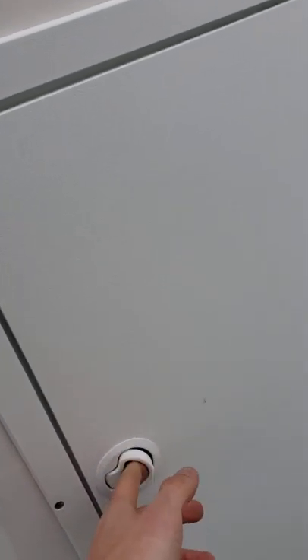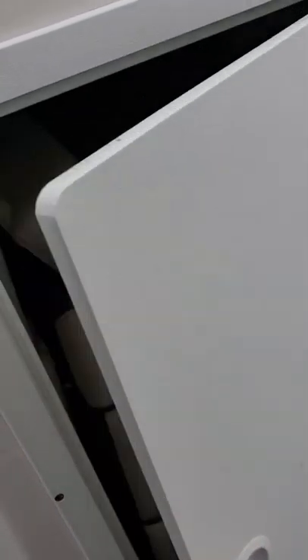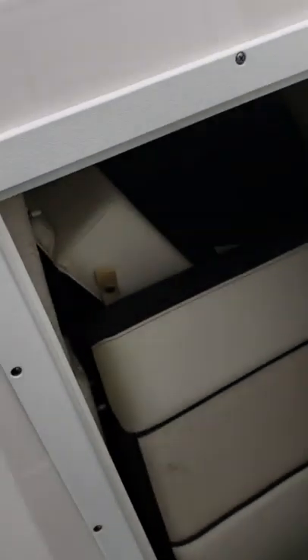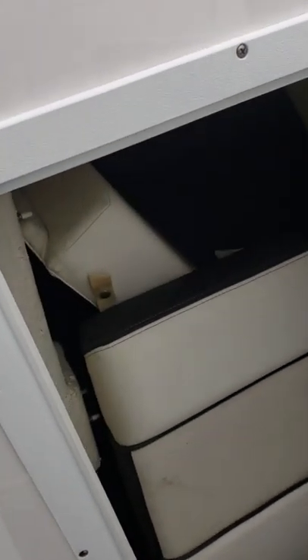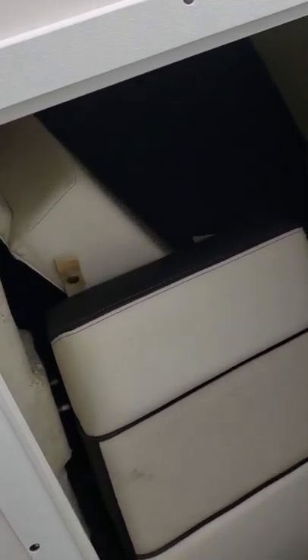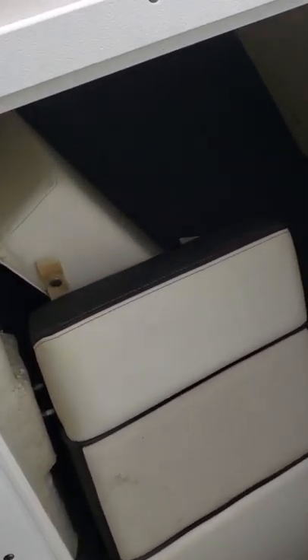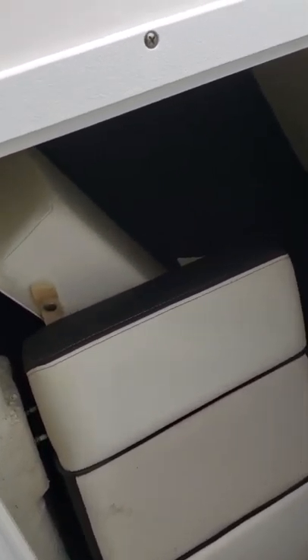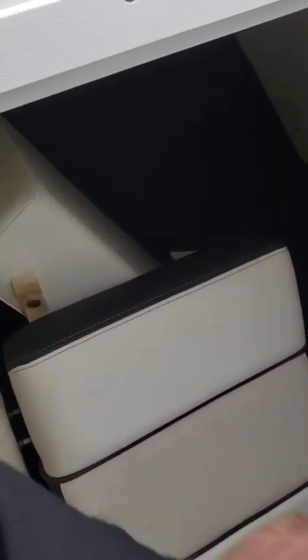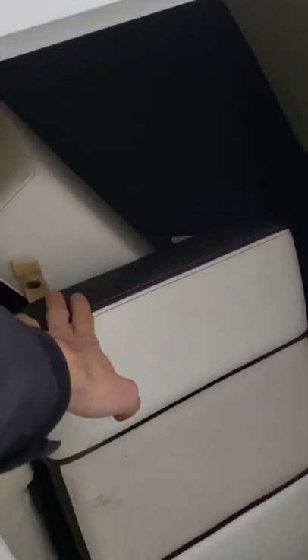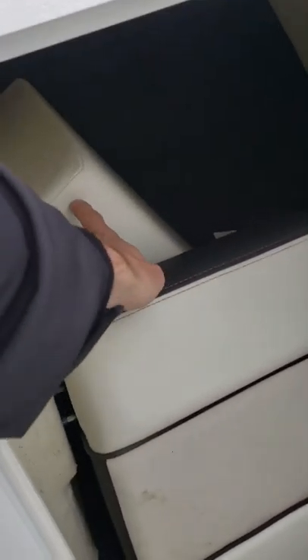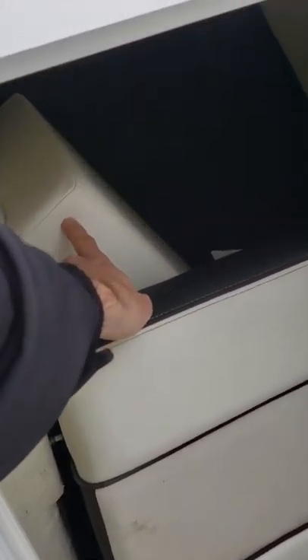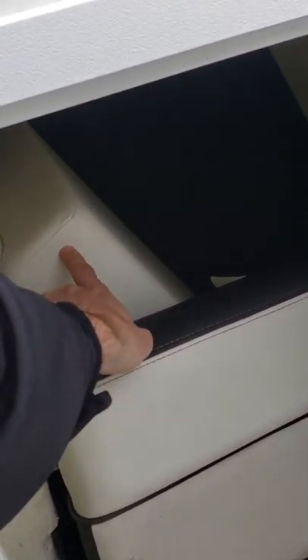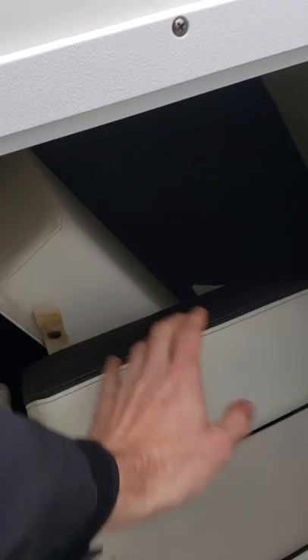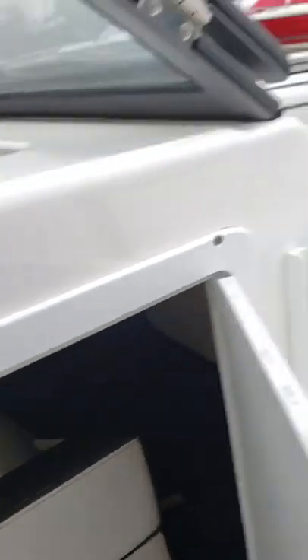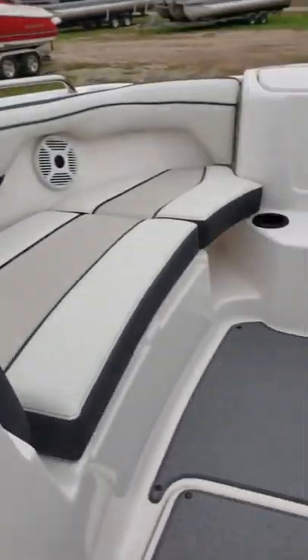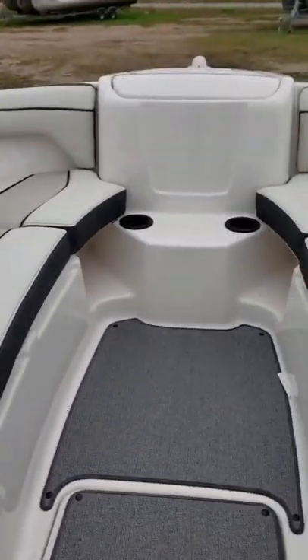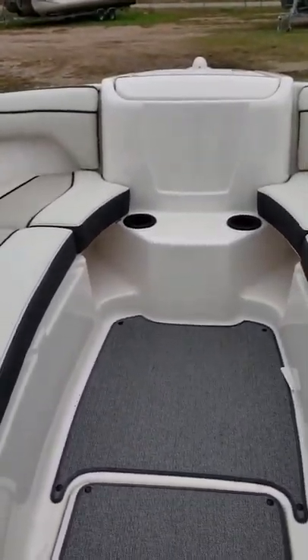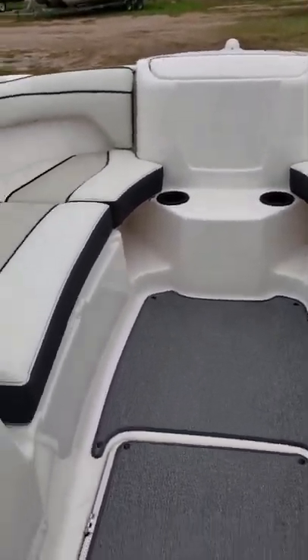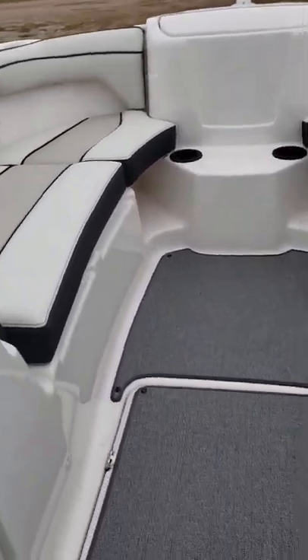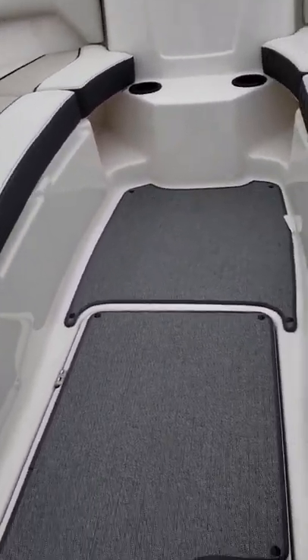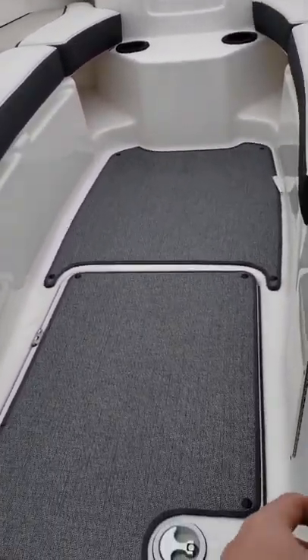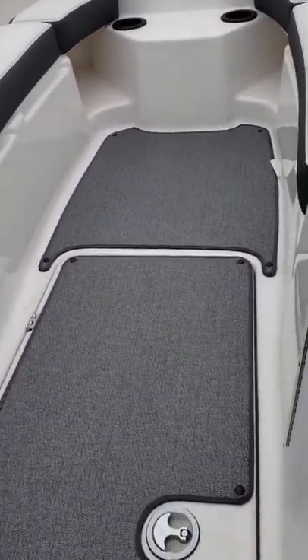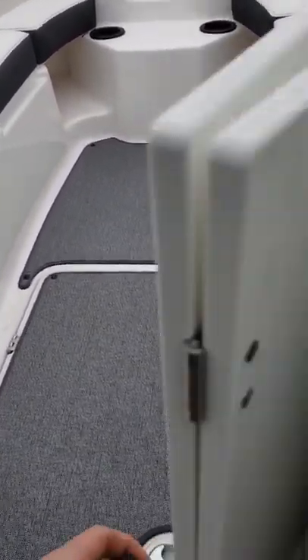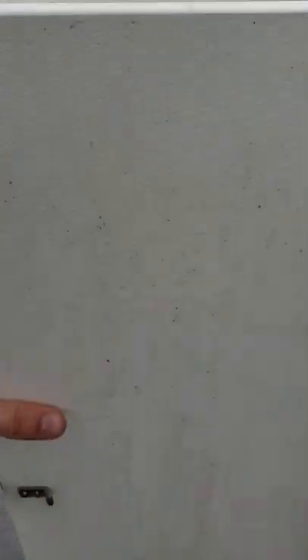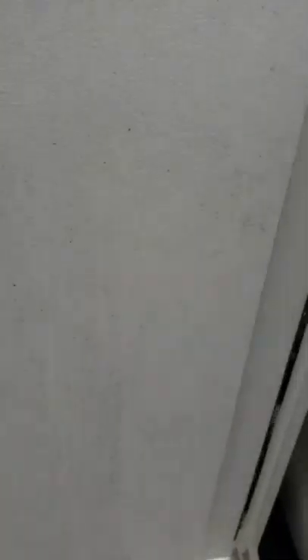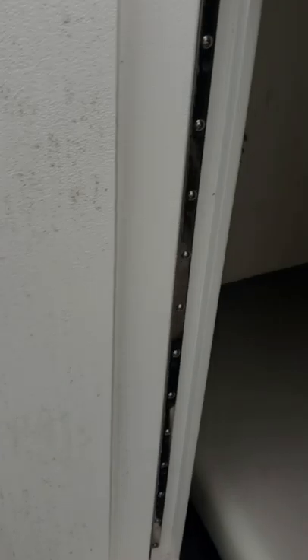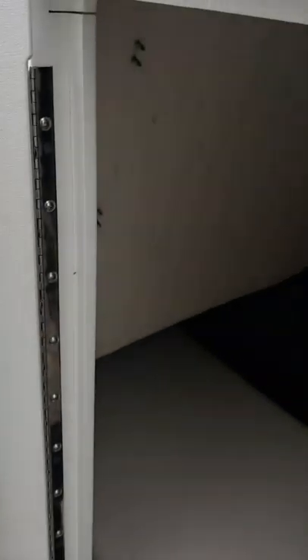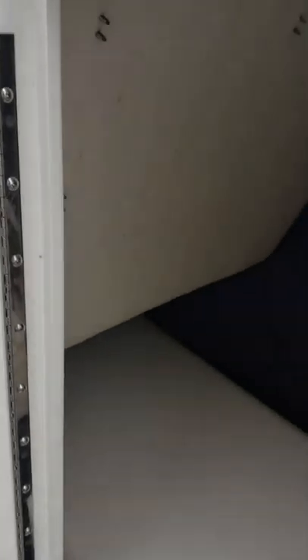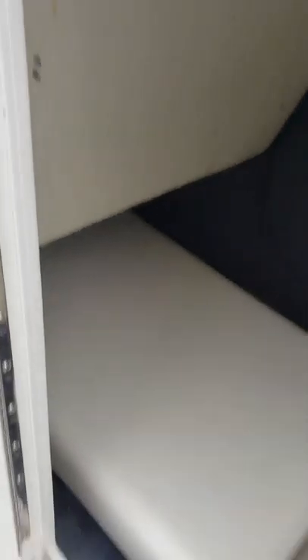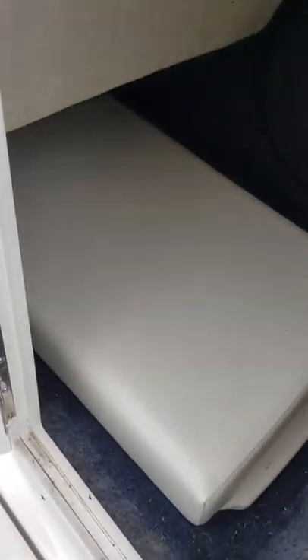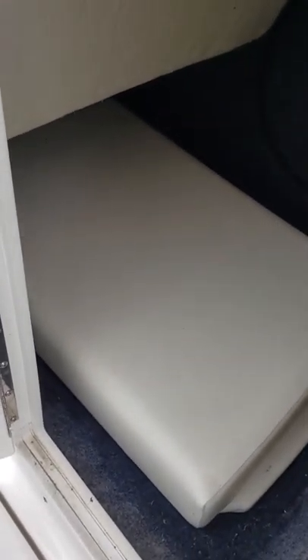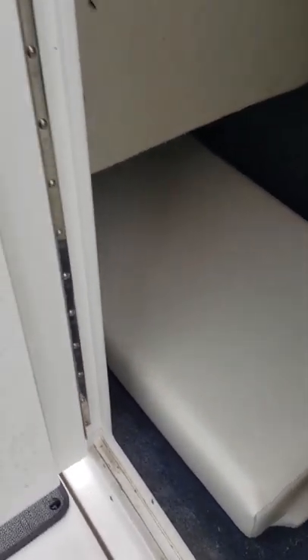There's storage on the passenger console. You have your step-through cushion as well as your bow filler cushions that go up front, and the captain's side has more storage as well.